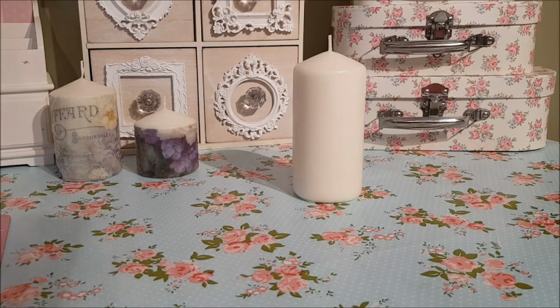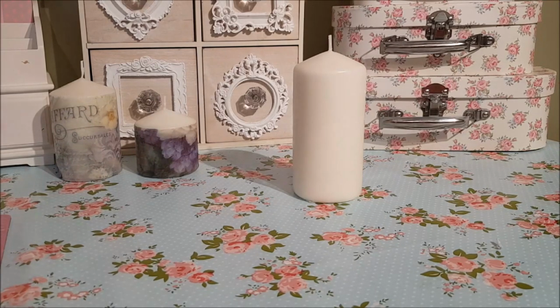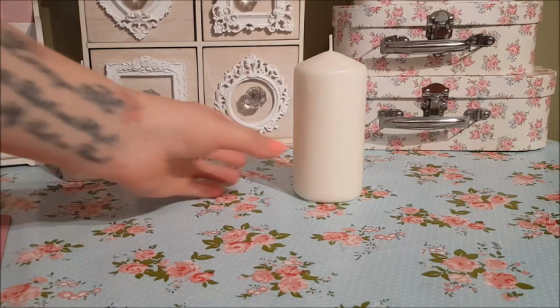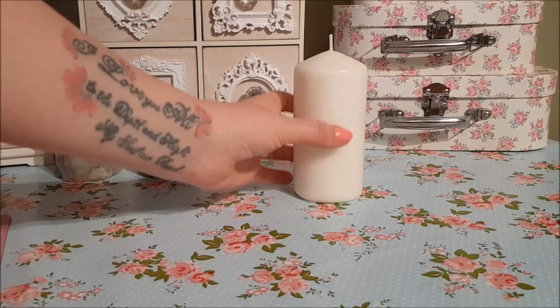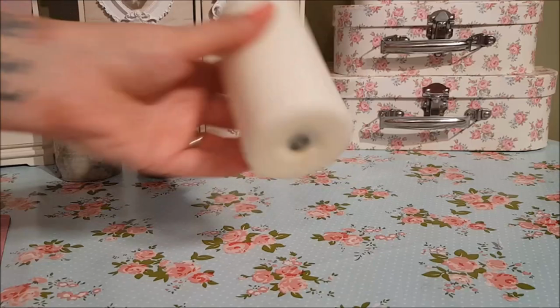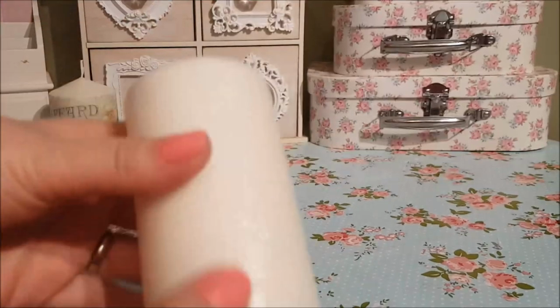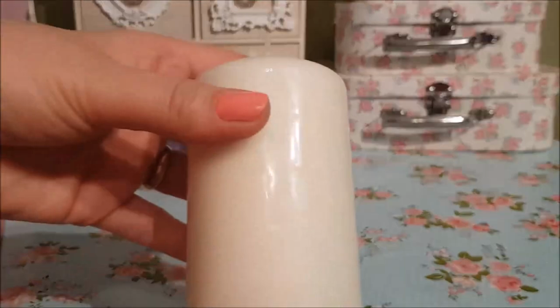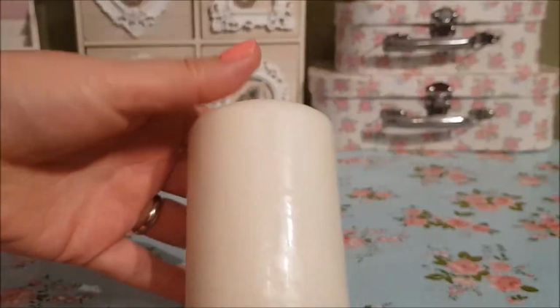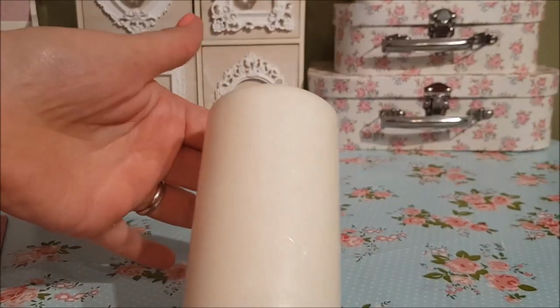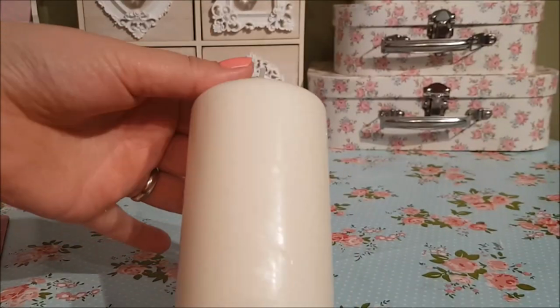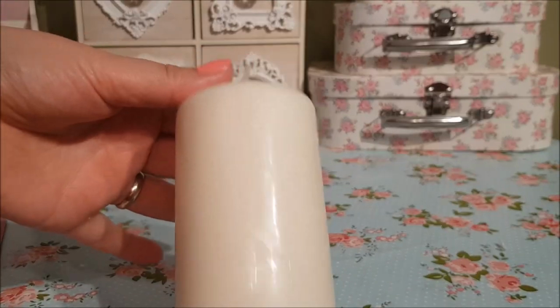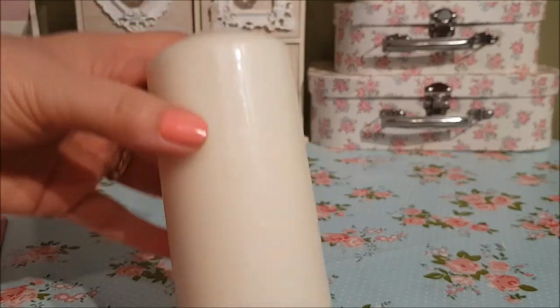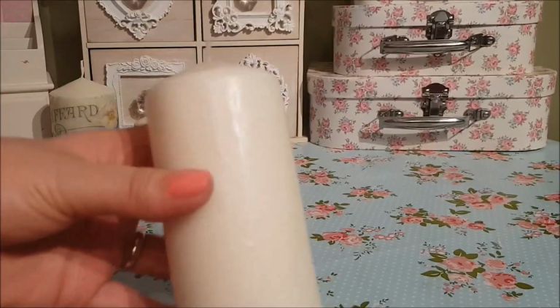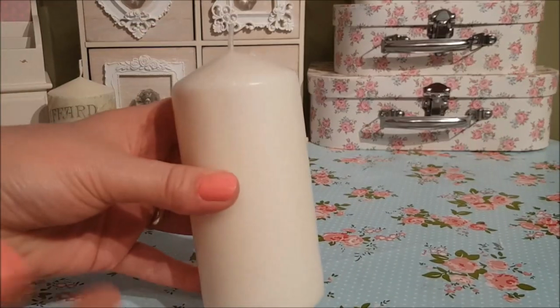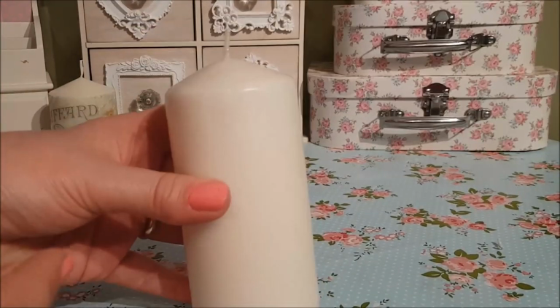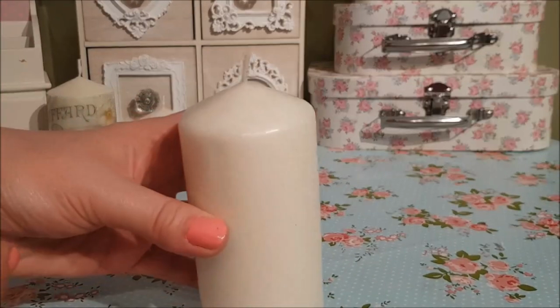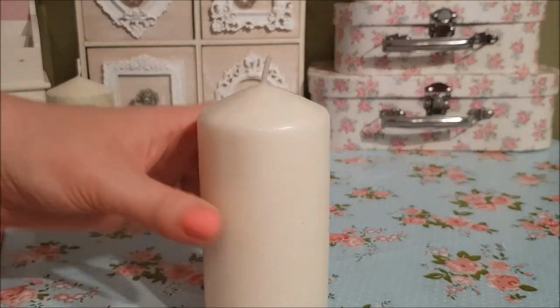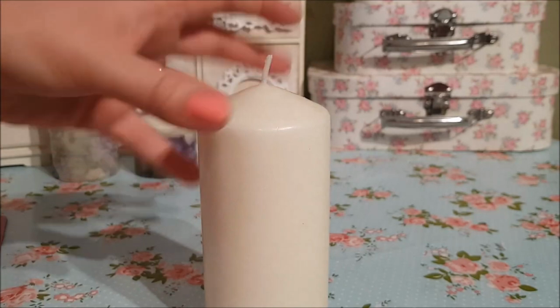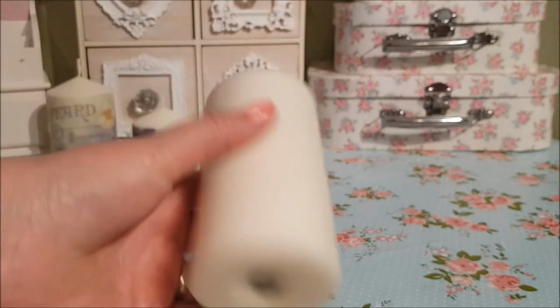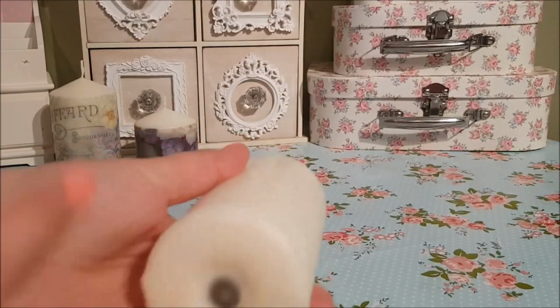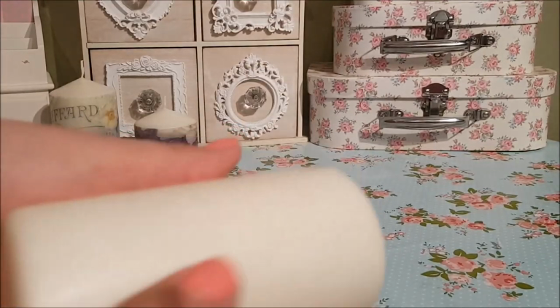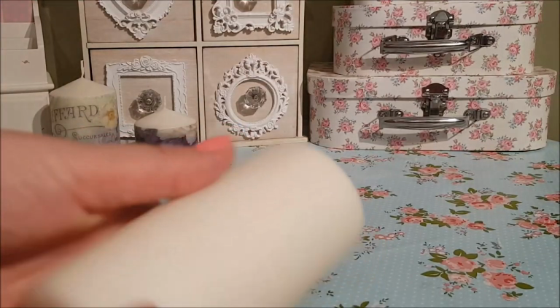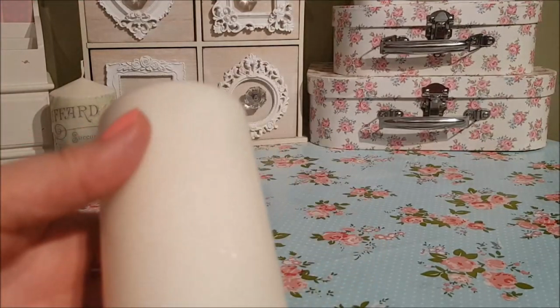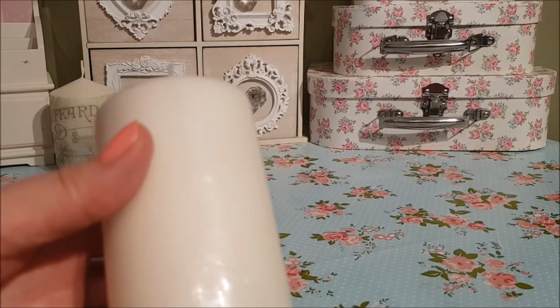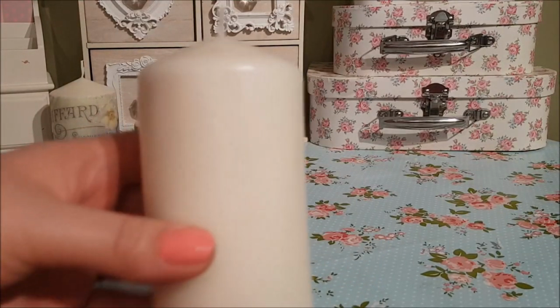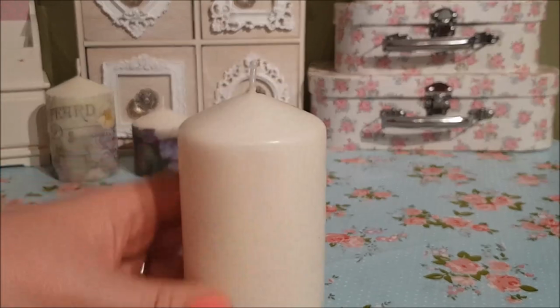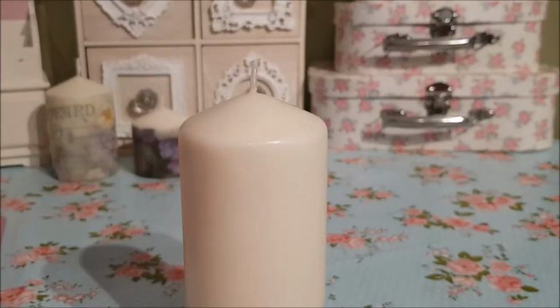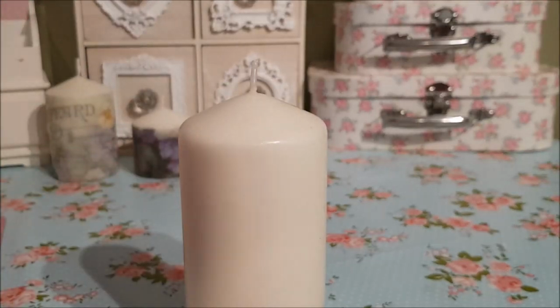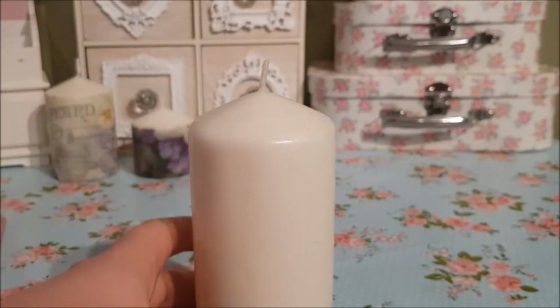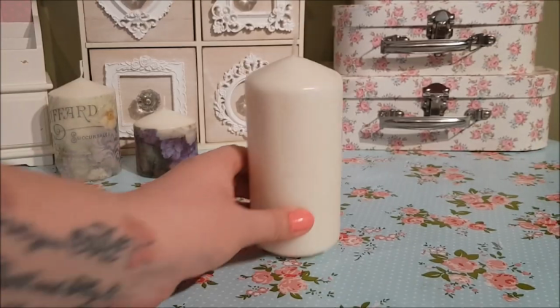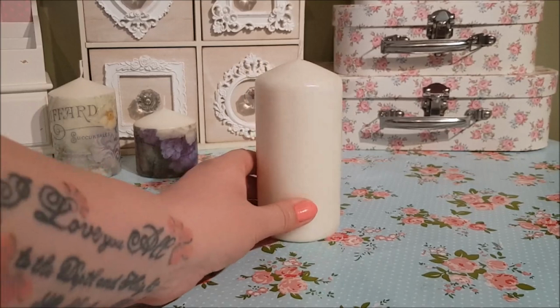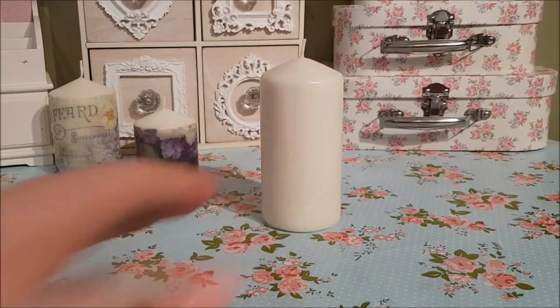What you're going to need for this tutorial are some of these church-style candles — the ones that are quite wide and thick all the way down, like a pillar candle. So we need one of those.